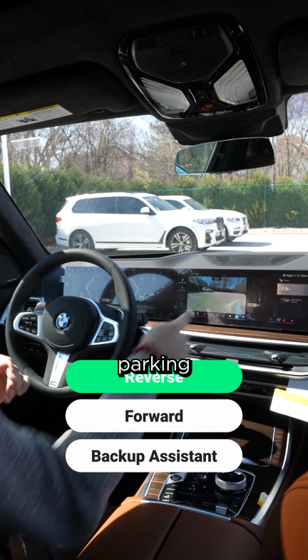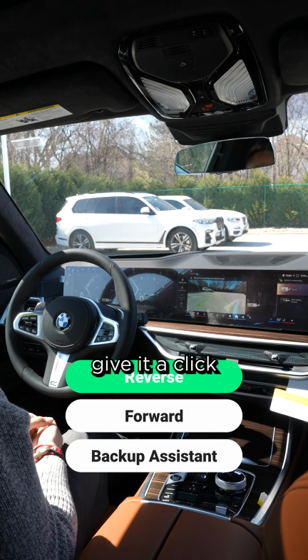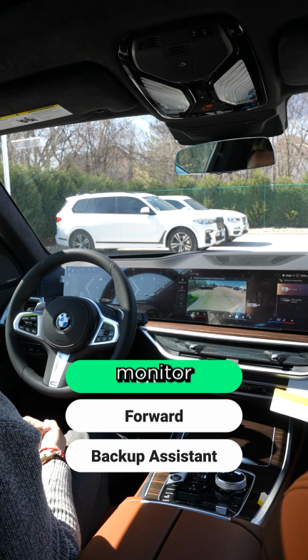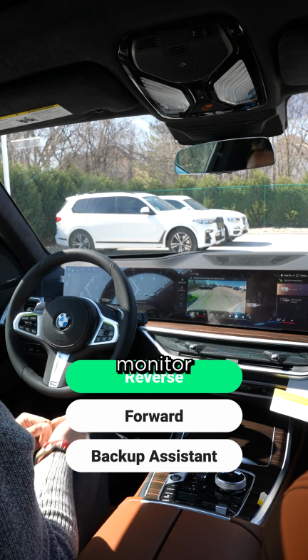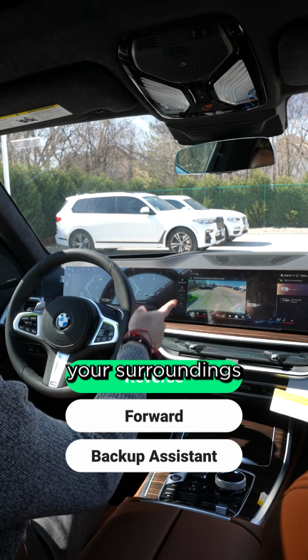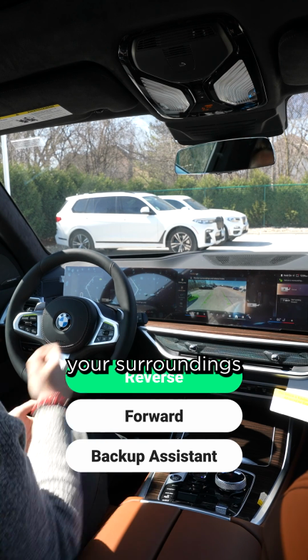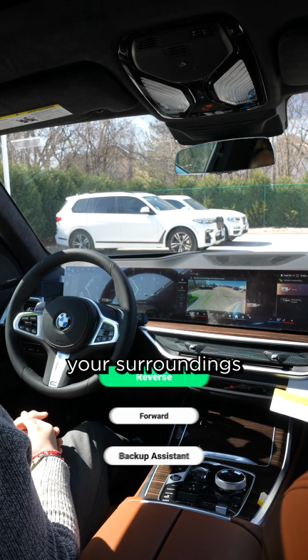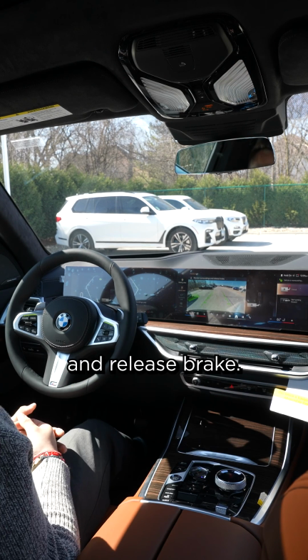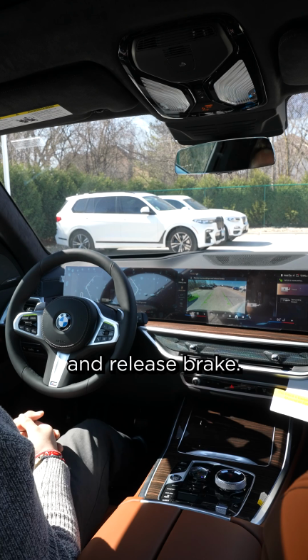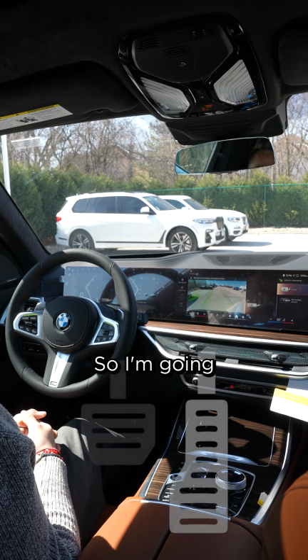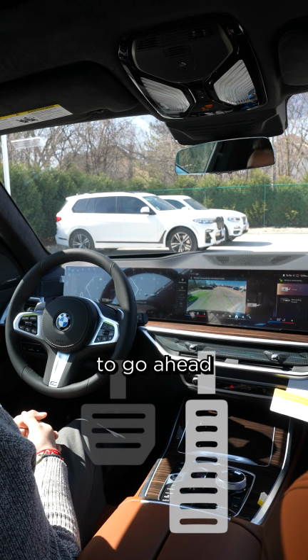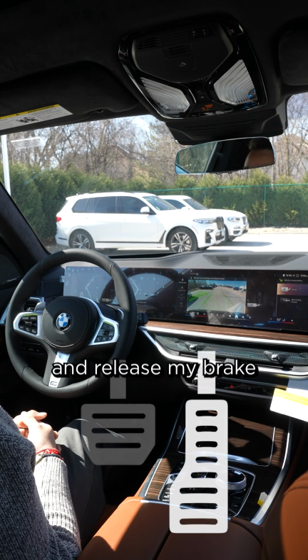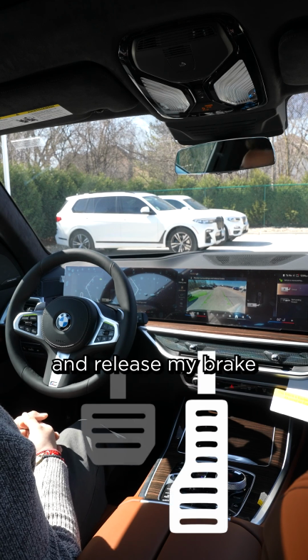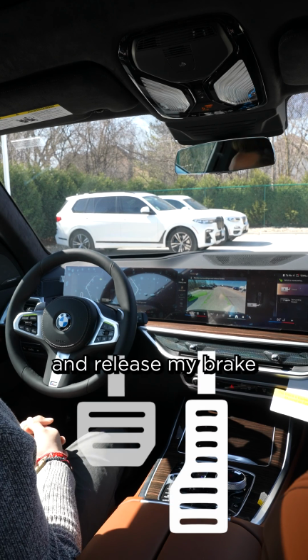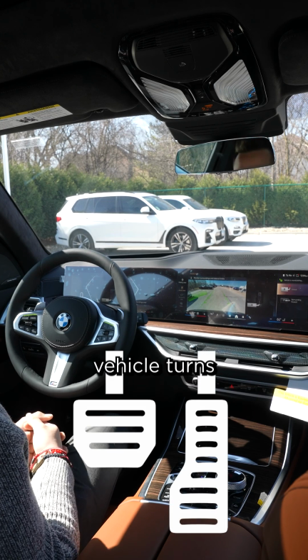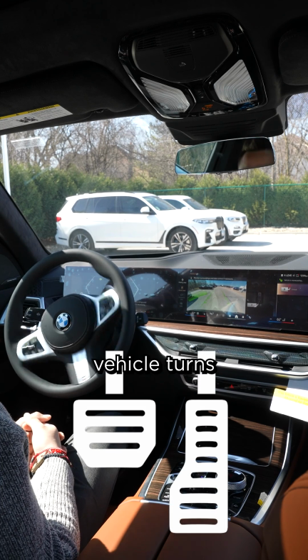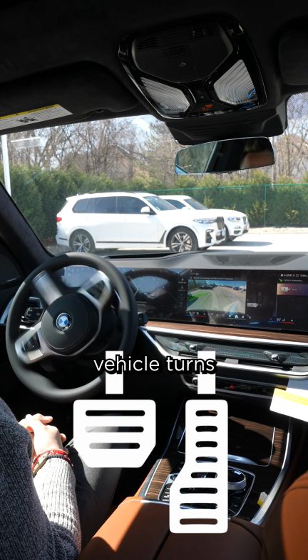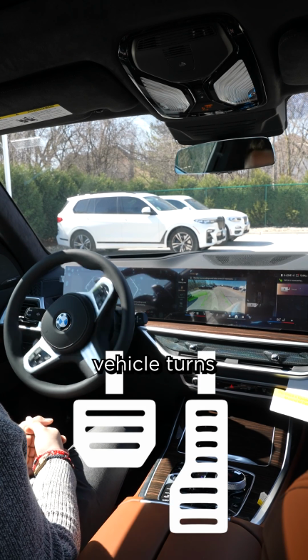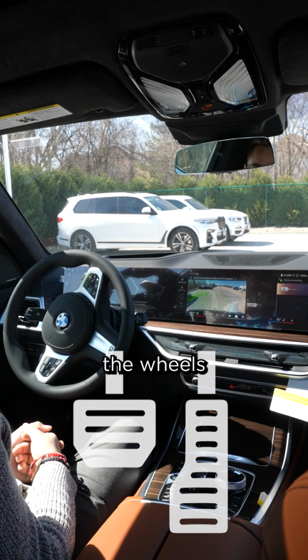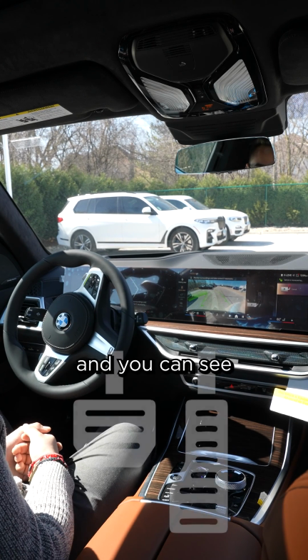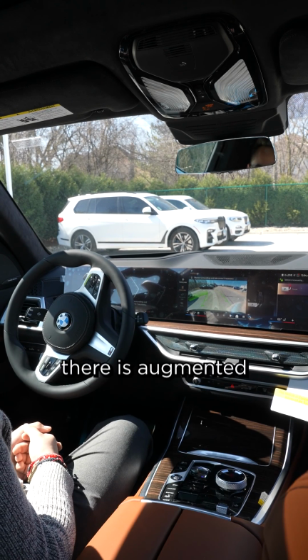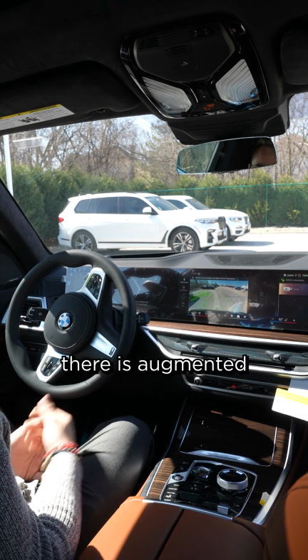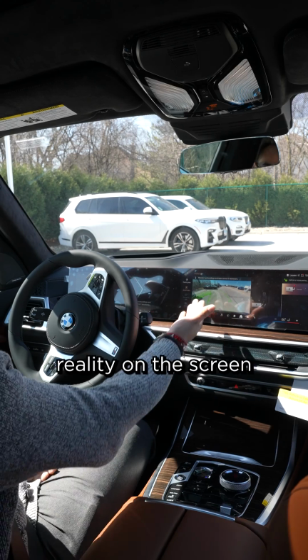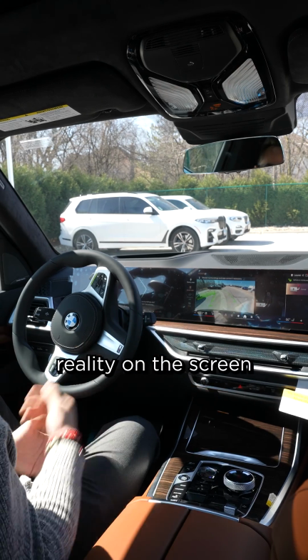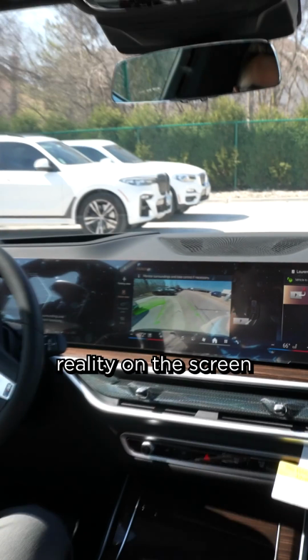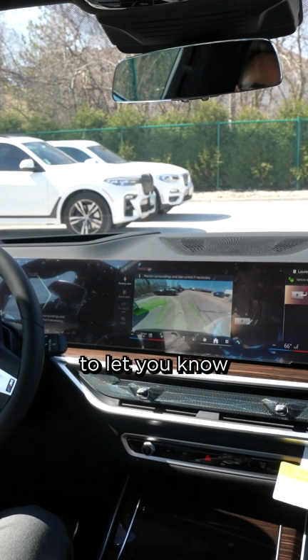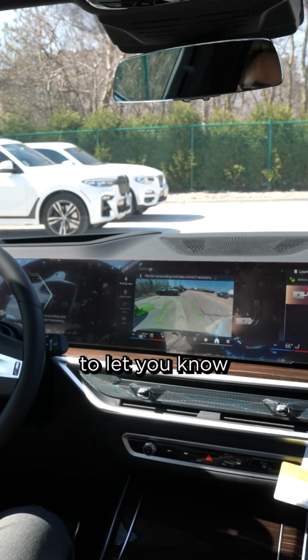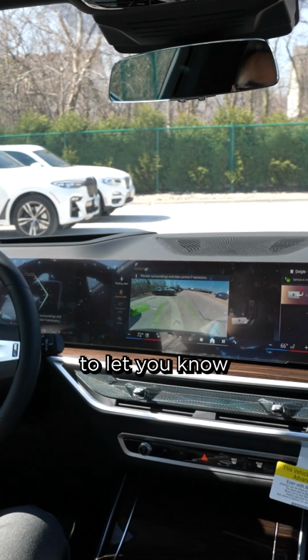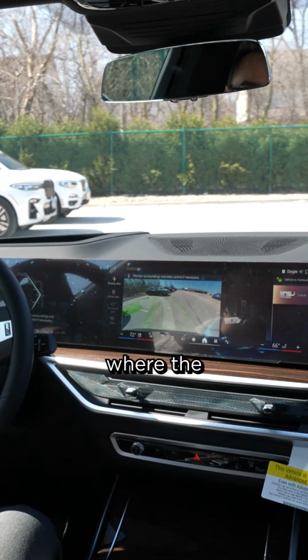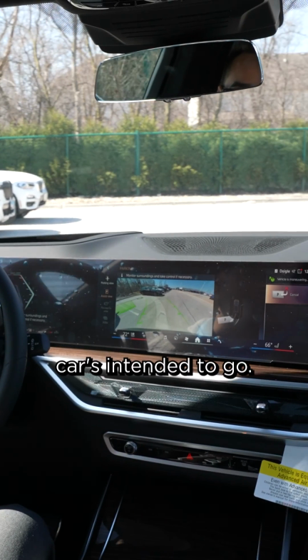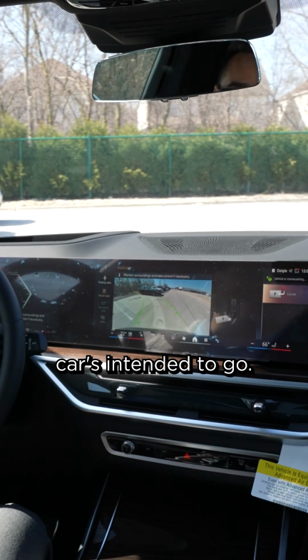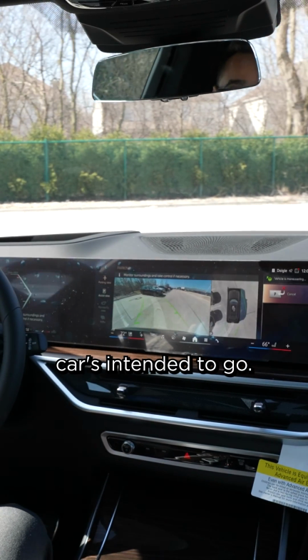Give it a click, monitor surroundings, and release brake. I'm going to go ahead and release my brake. The vehicle turns the wheels, and you can see there is augmented reality on the screen to let you know where the car is intended to go.